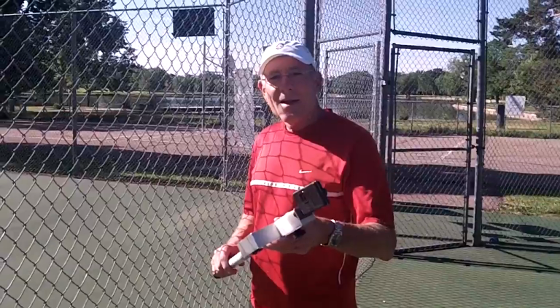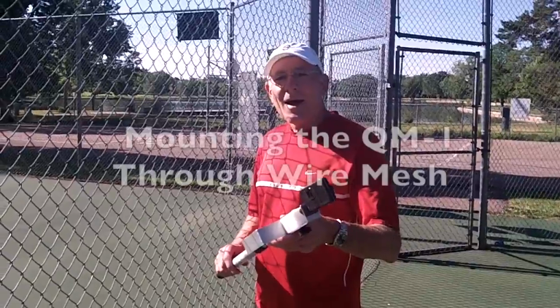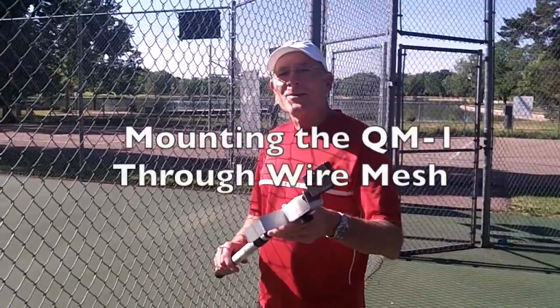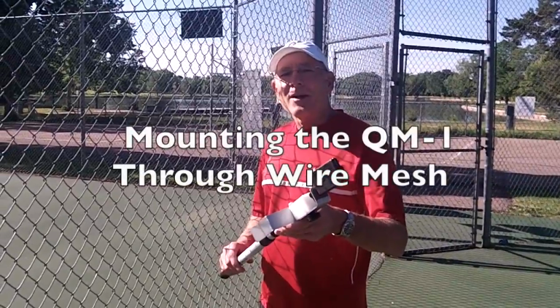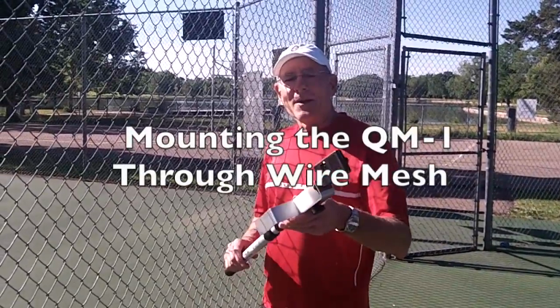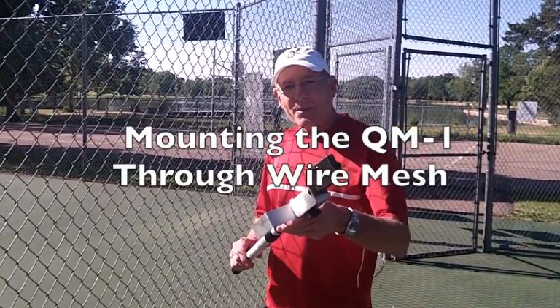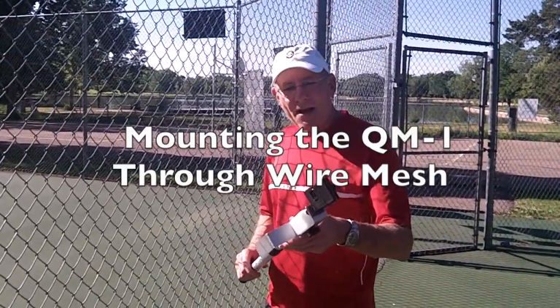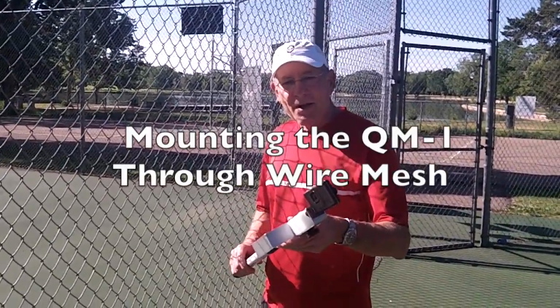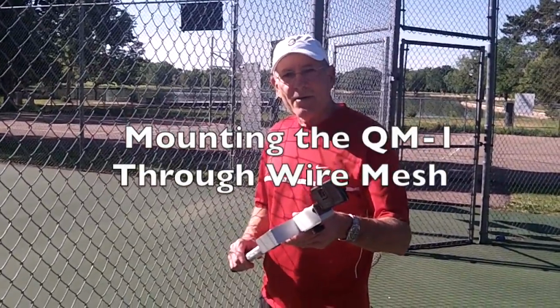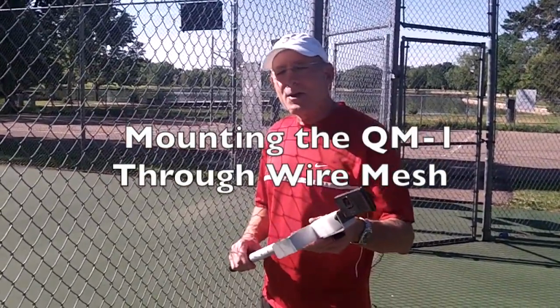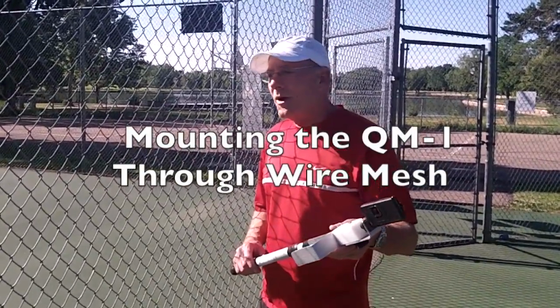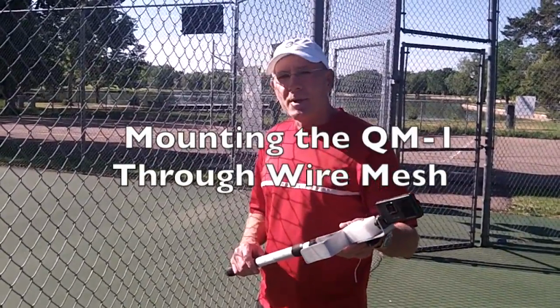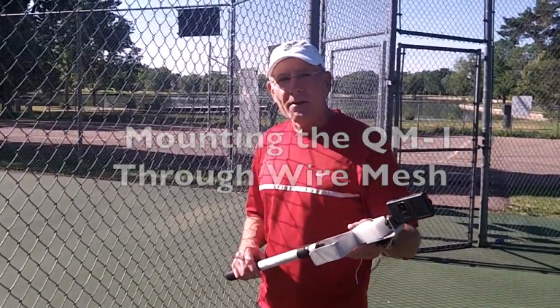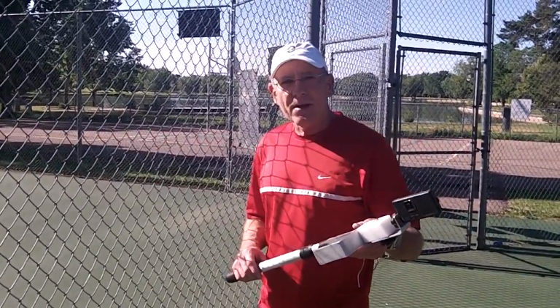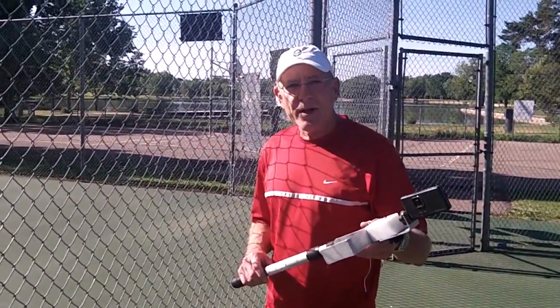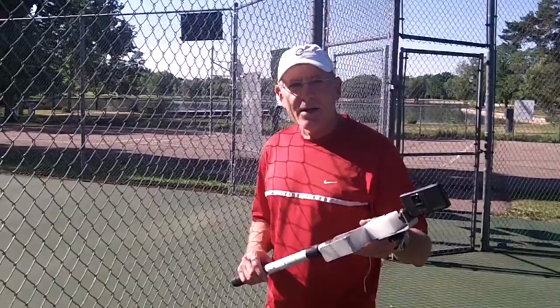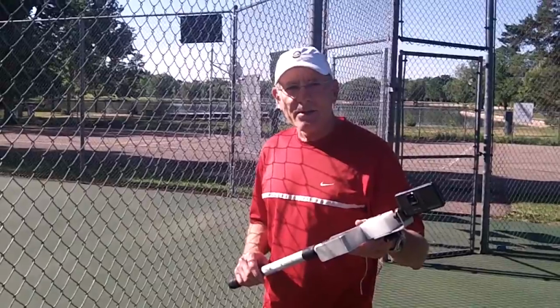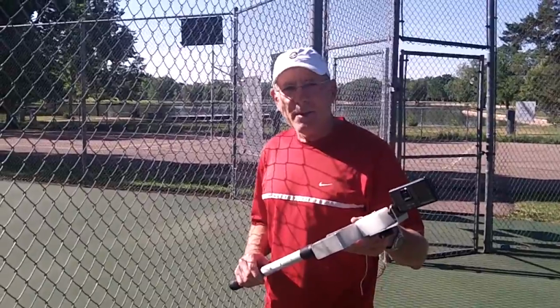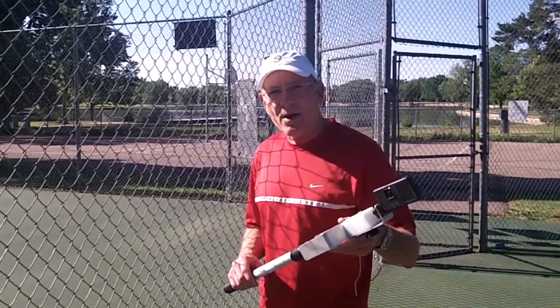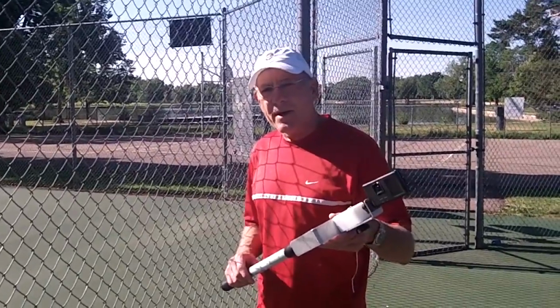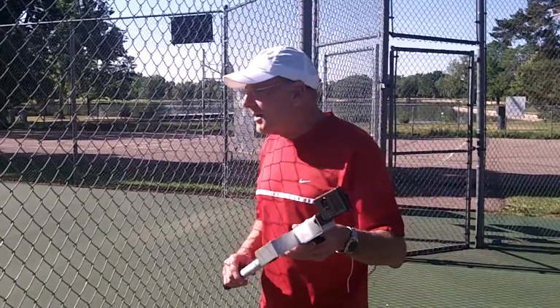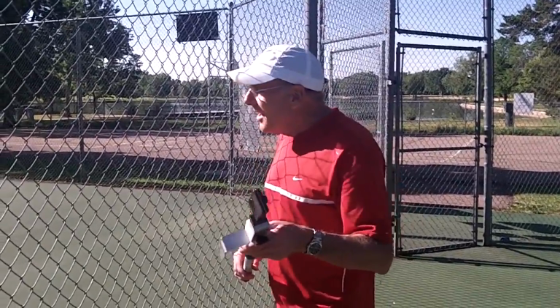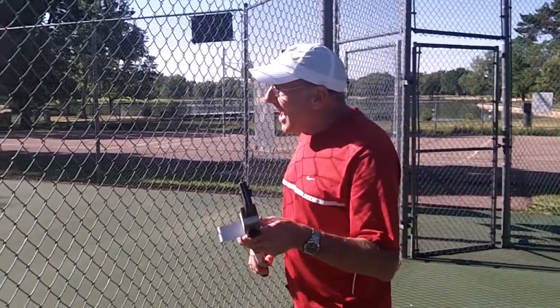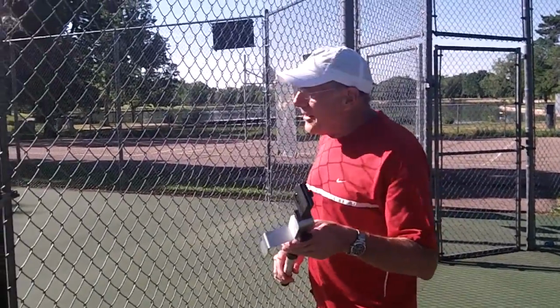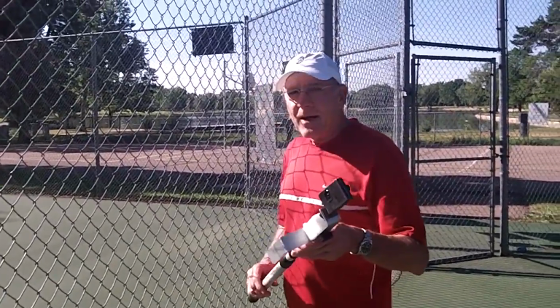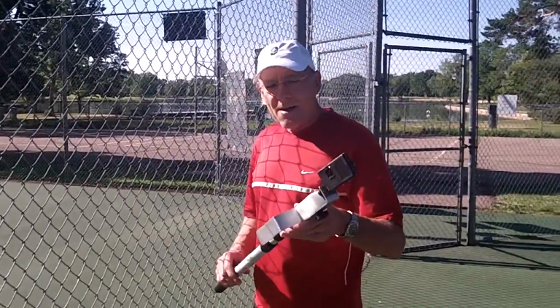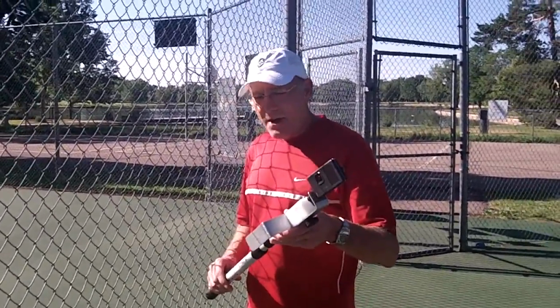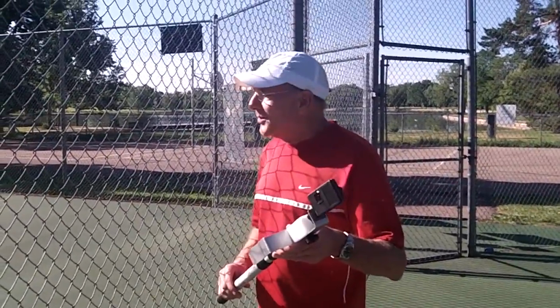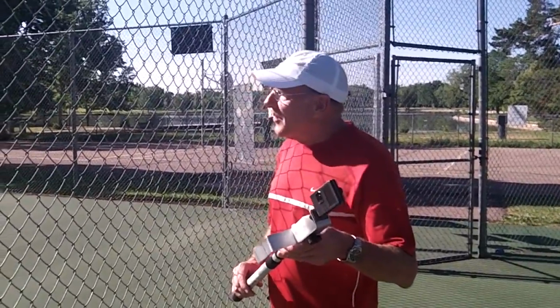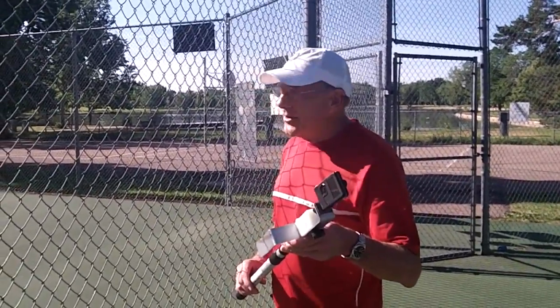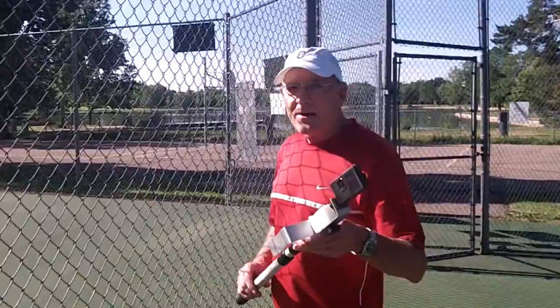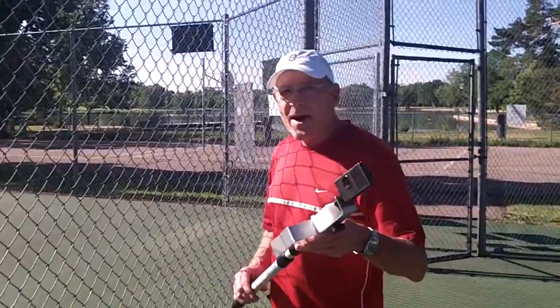Hi, this is Mike Lament. Somebody asked me if the QM1 could be mounted right straight onto the mesh wire fence, and I'm here to experiment and show you how to do that.